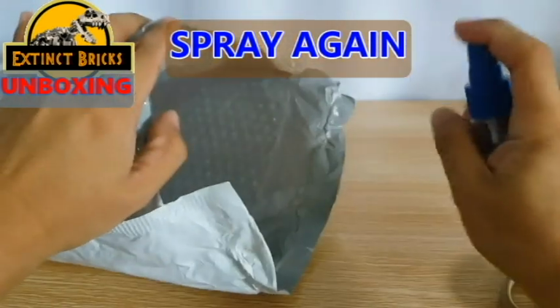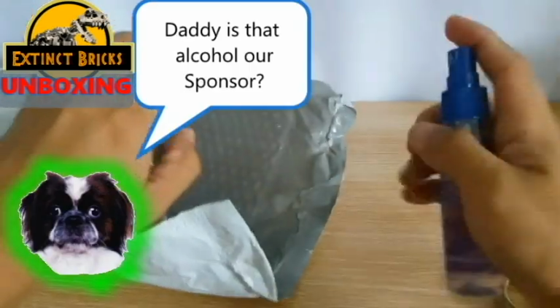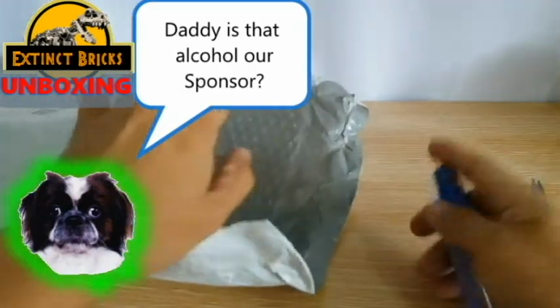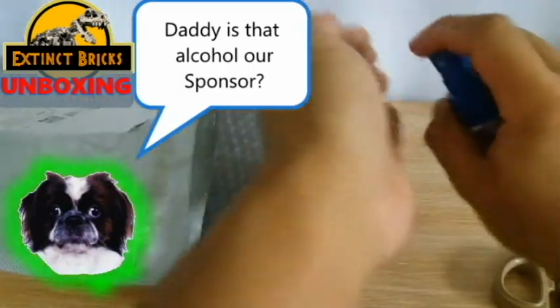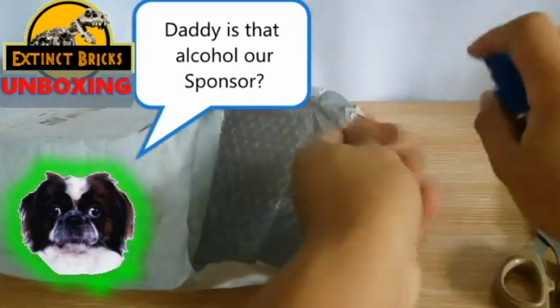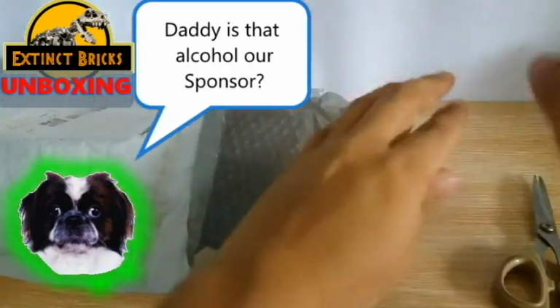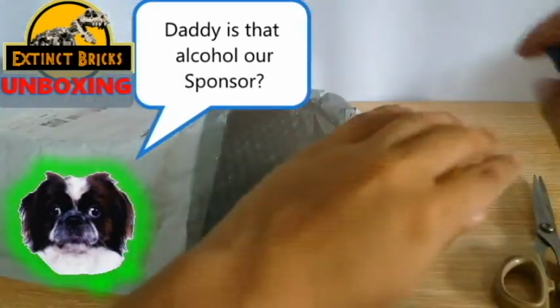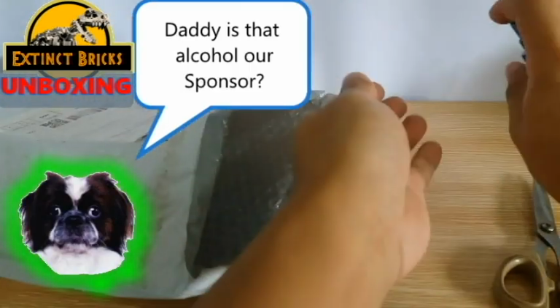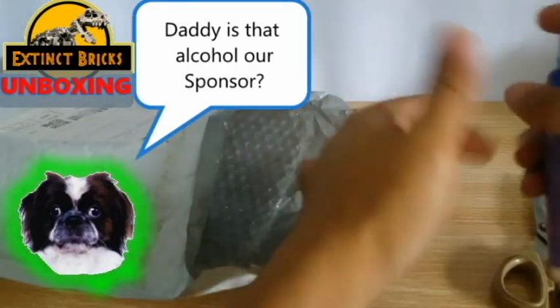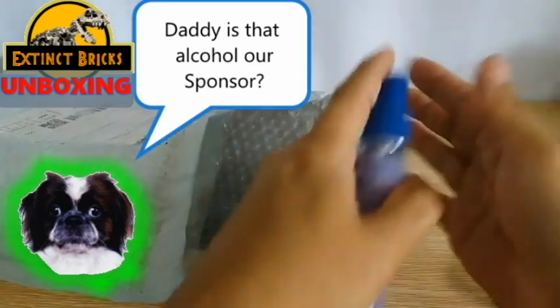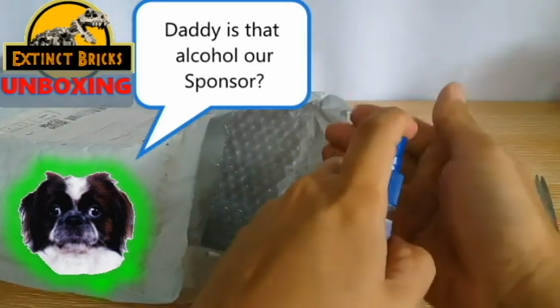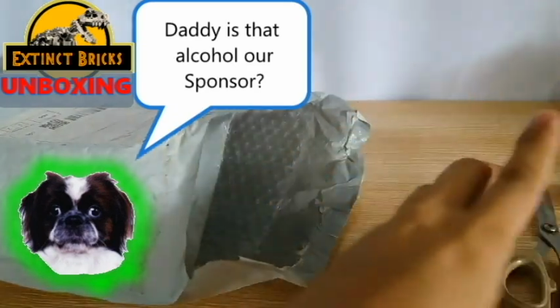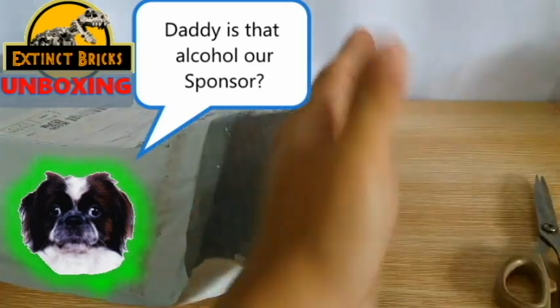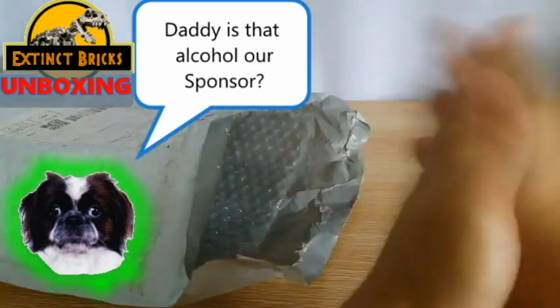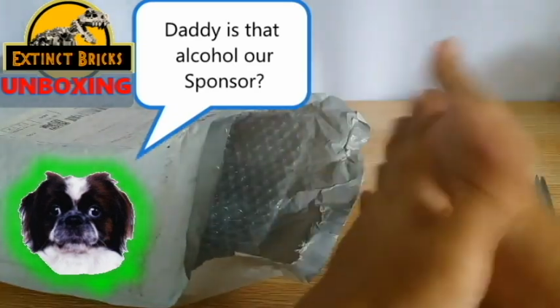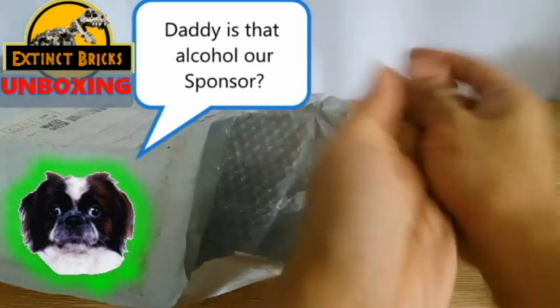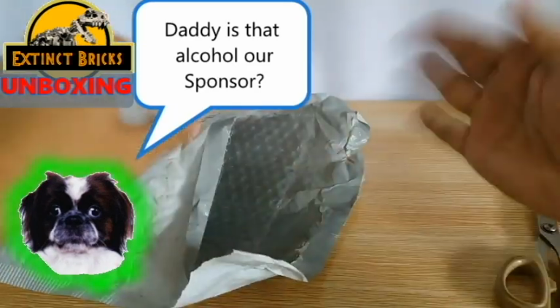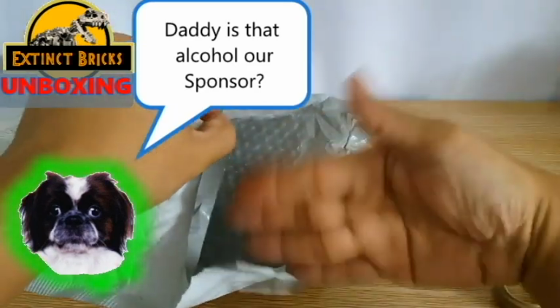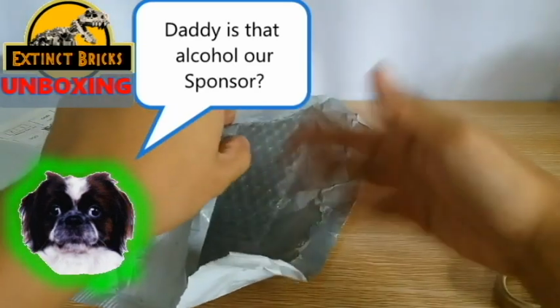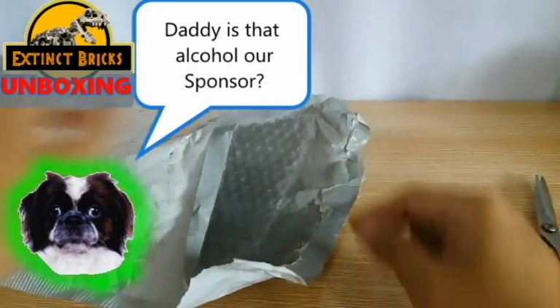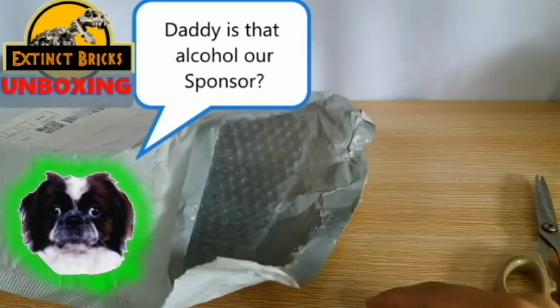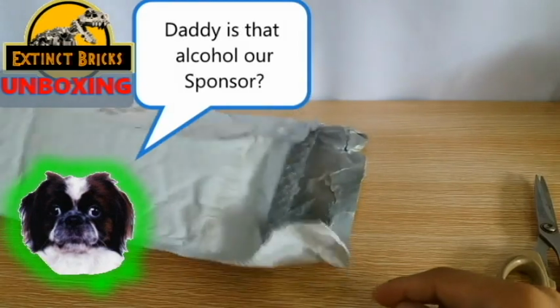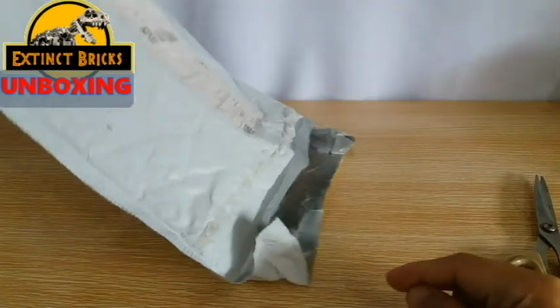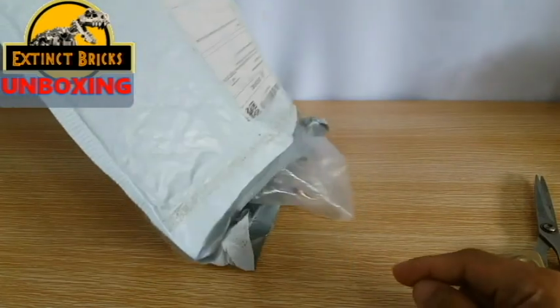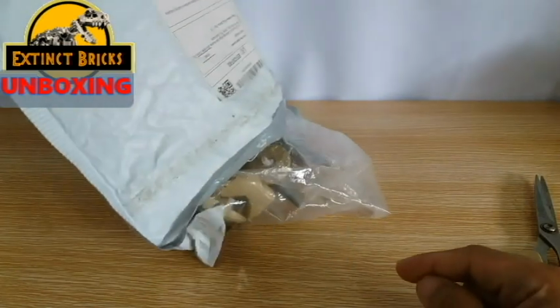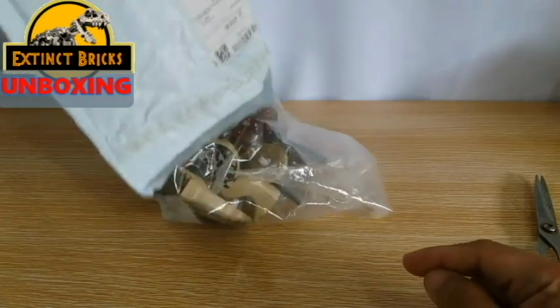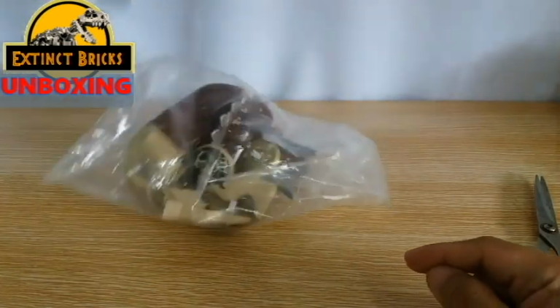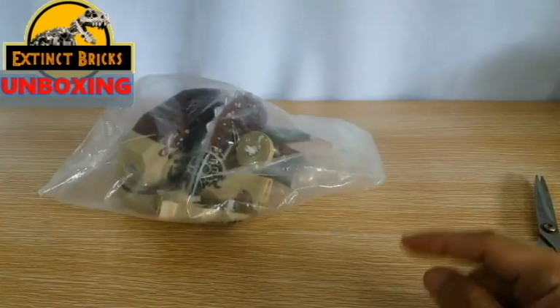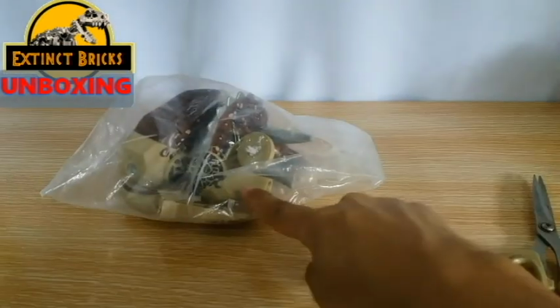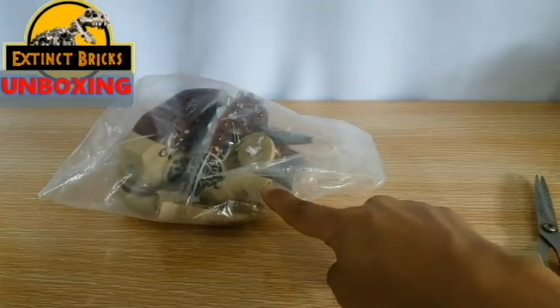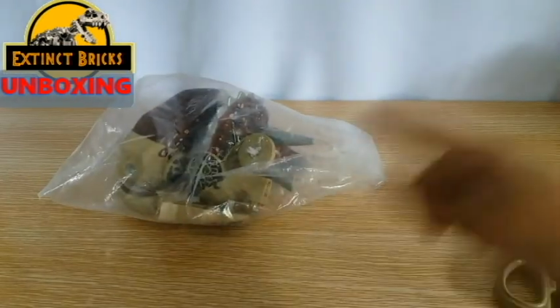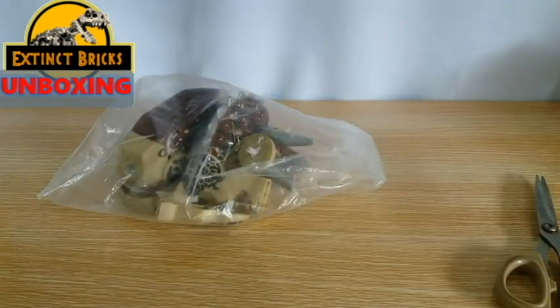What is that, Asher? A sponsor for alcohol? Oh, how I would love to have a sponsor, don't we, Asher? But no, we don't have a sponsor yet — but hey, shoutout for potential sponsors! Extinbricks here!